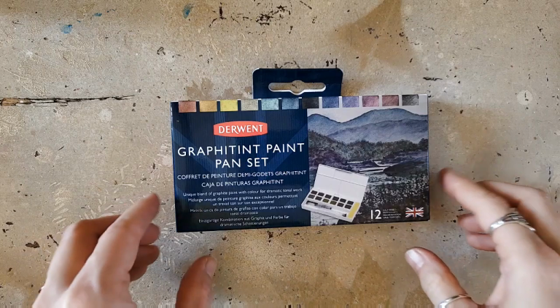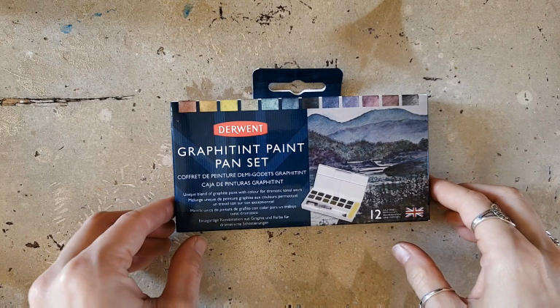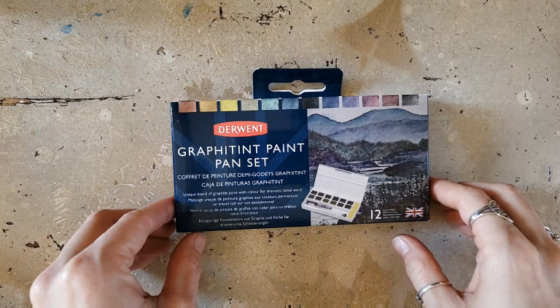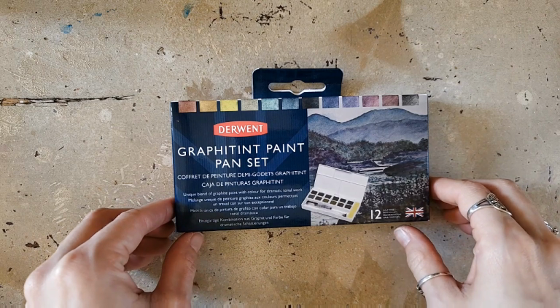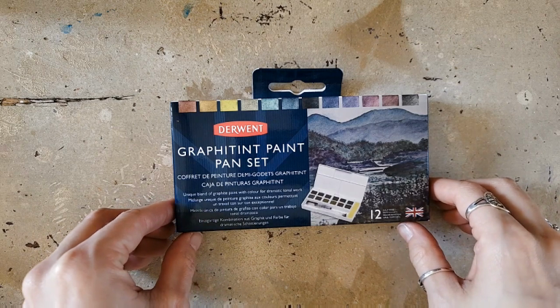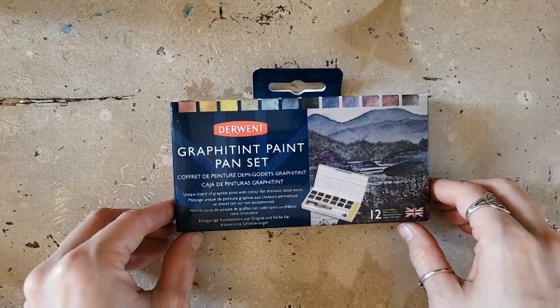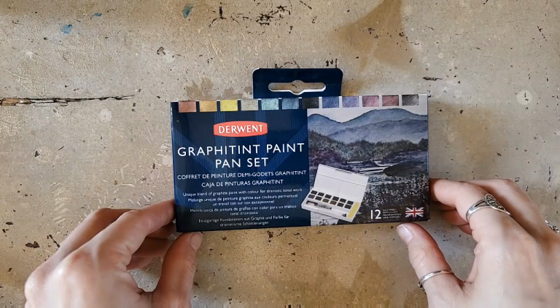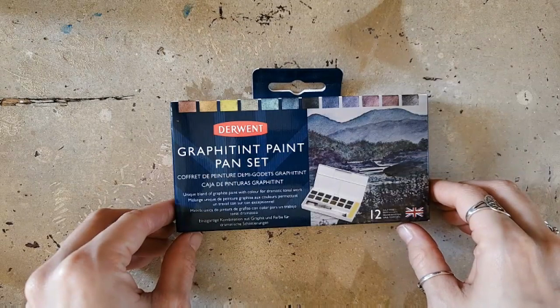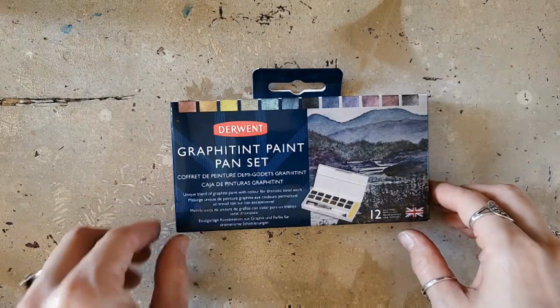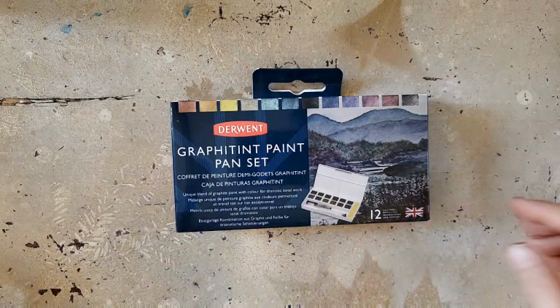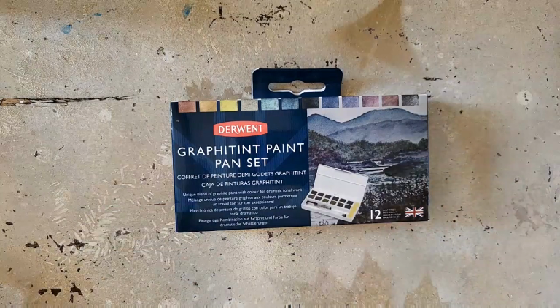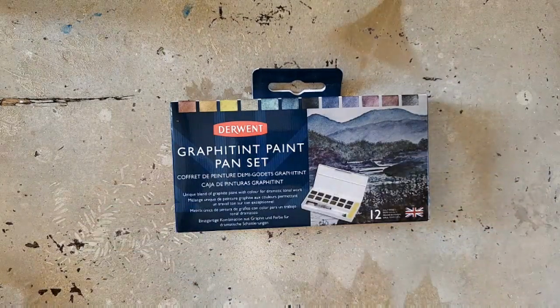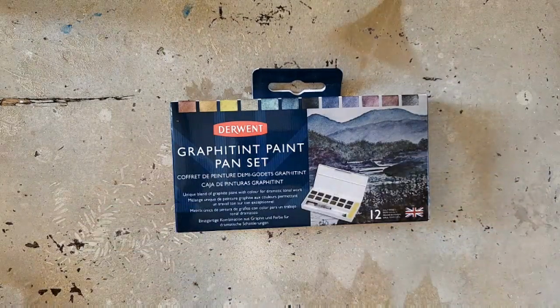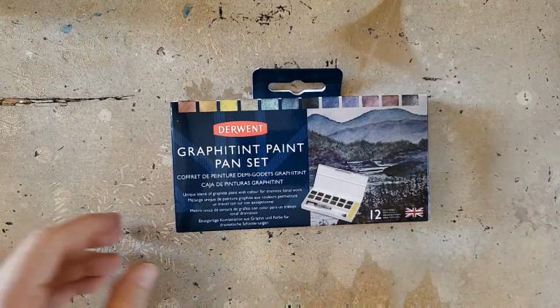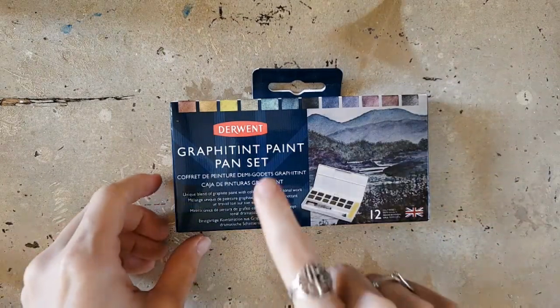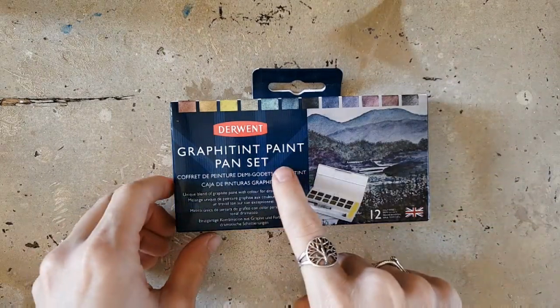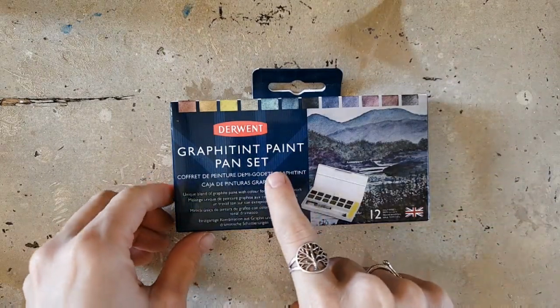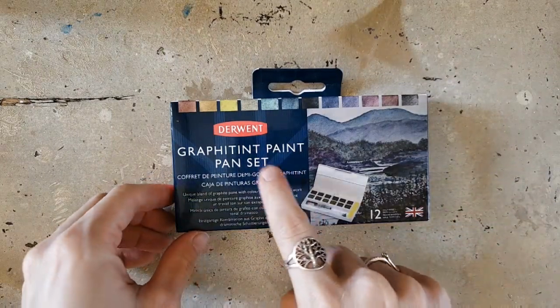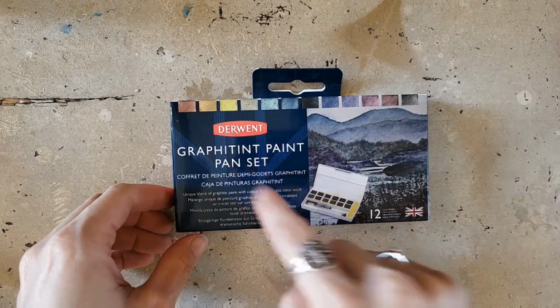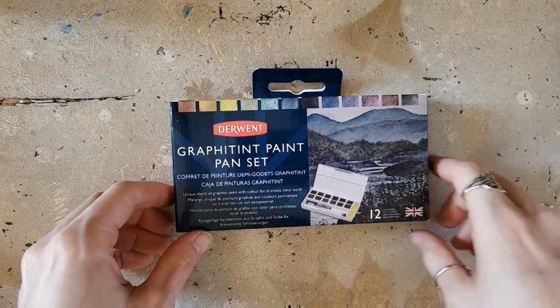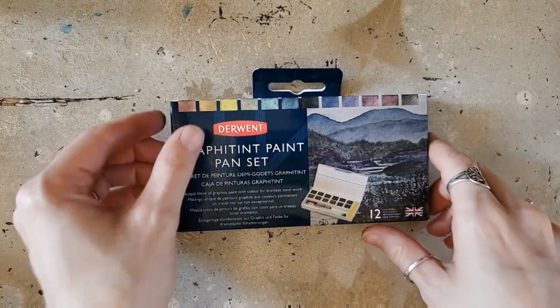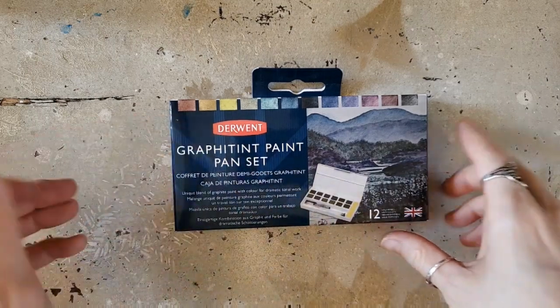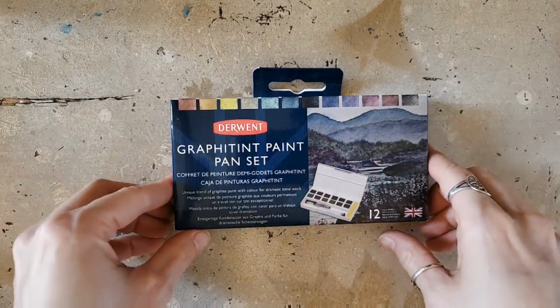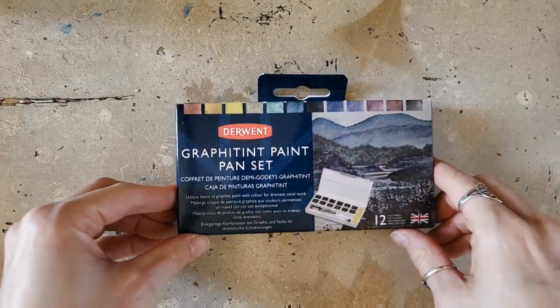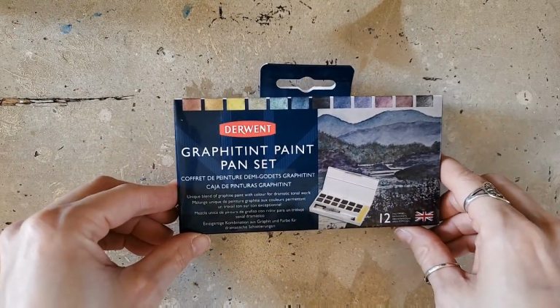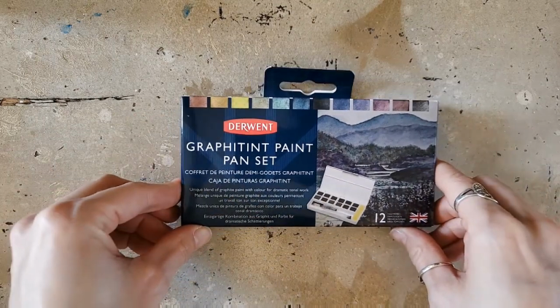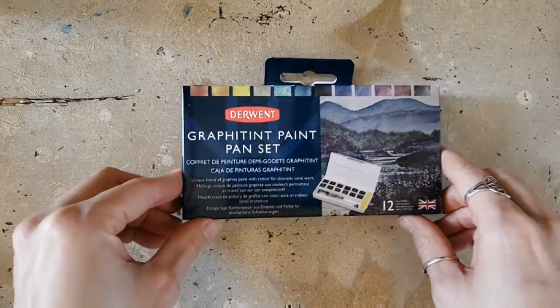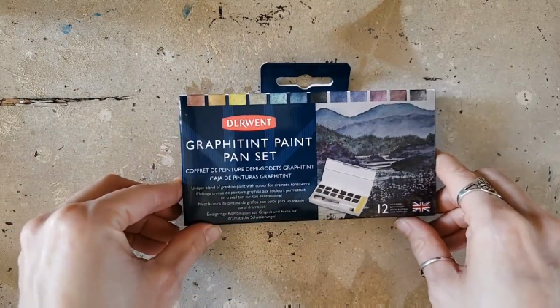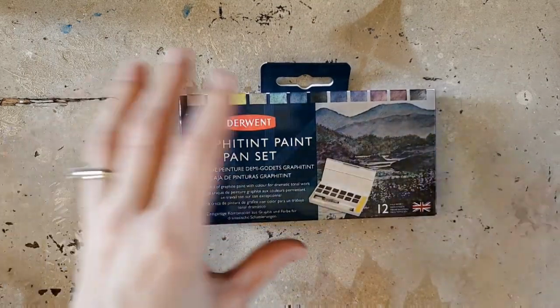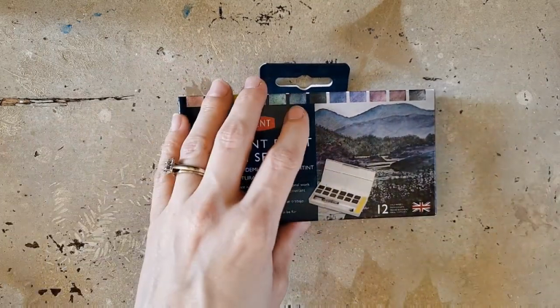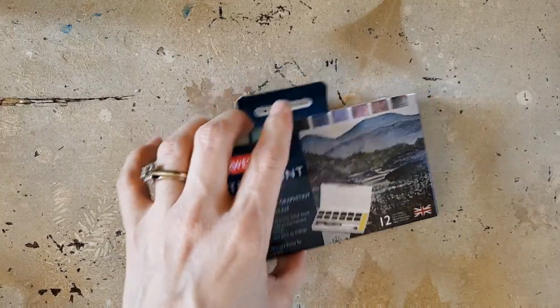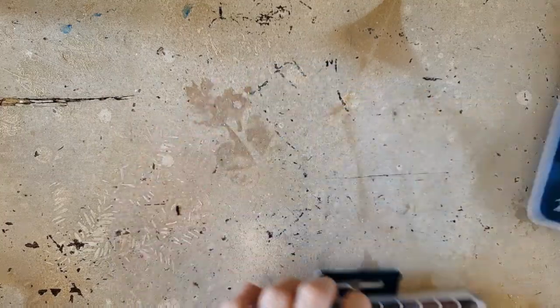Hi, Shannon Roe Jackson here from Caution: Art Set Play, and today I am going to be trying out the Graphitint paint pan set by Derwent. I've been wanting to try this set forever.